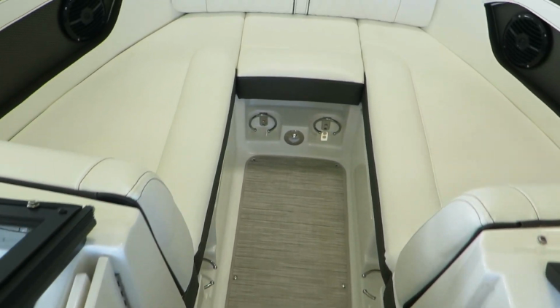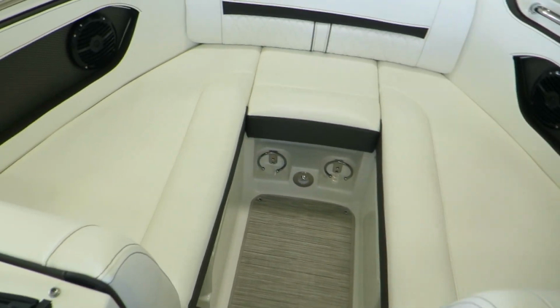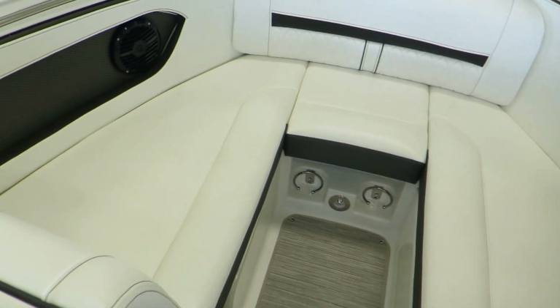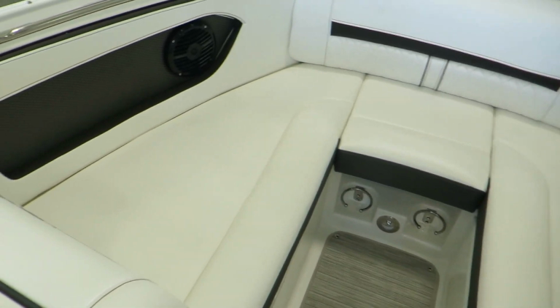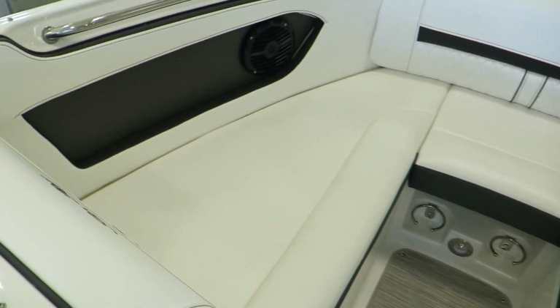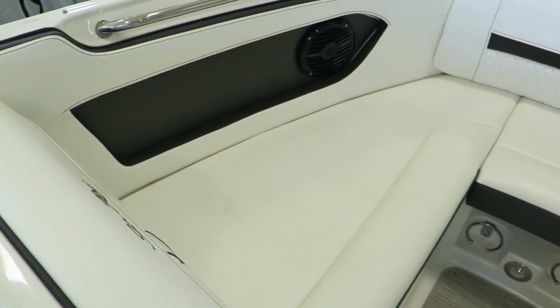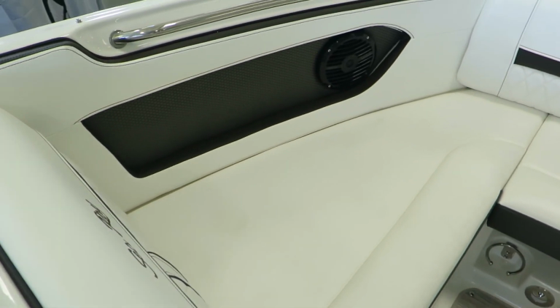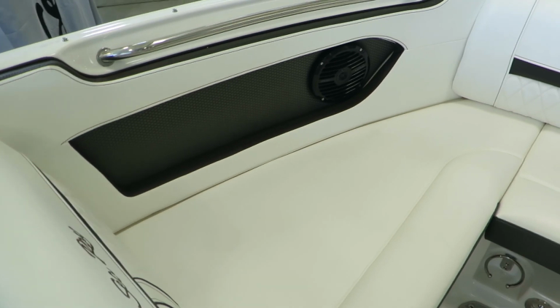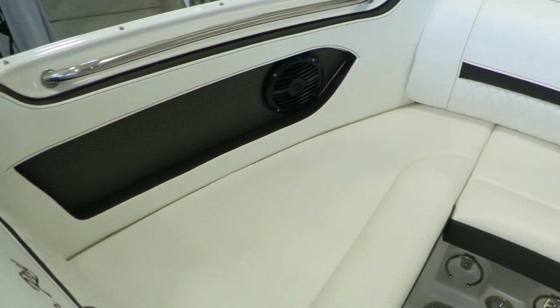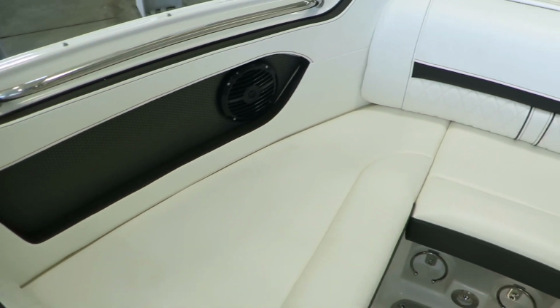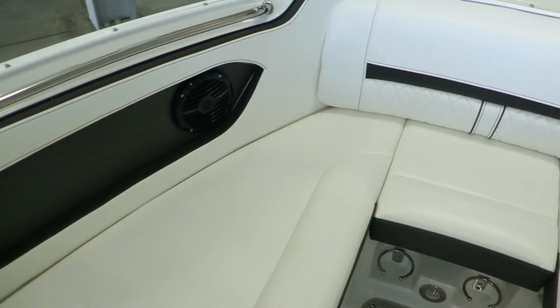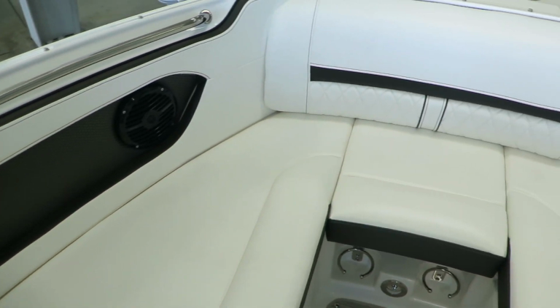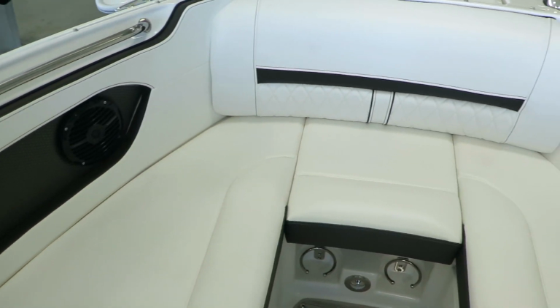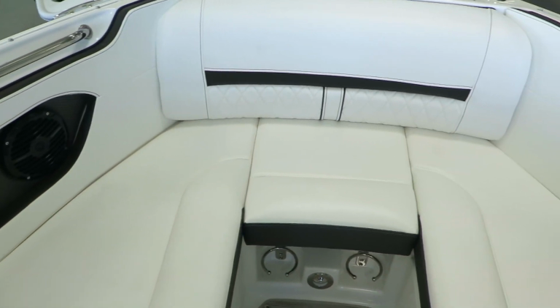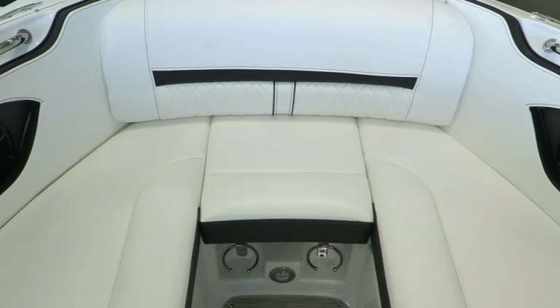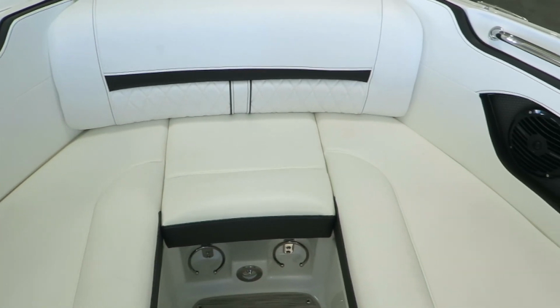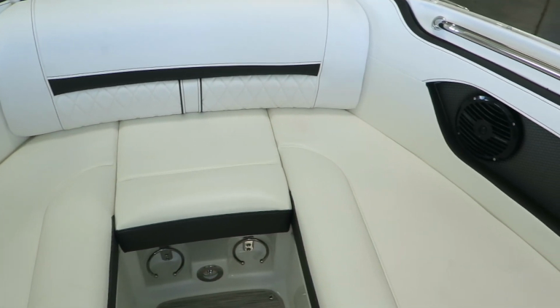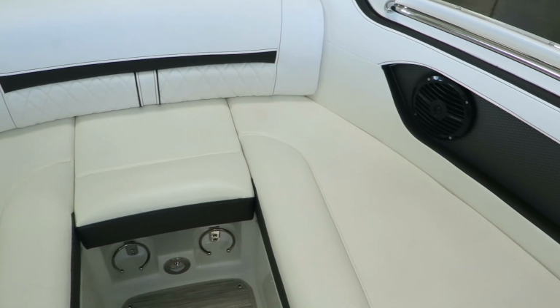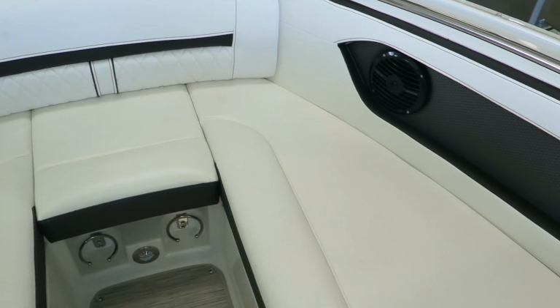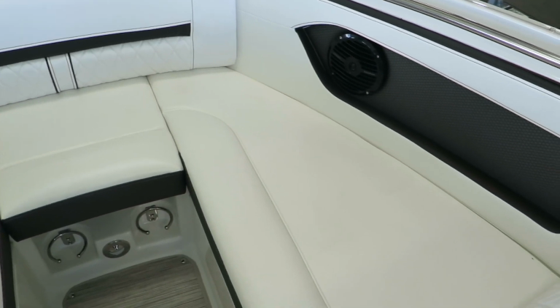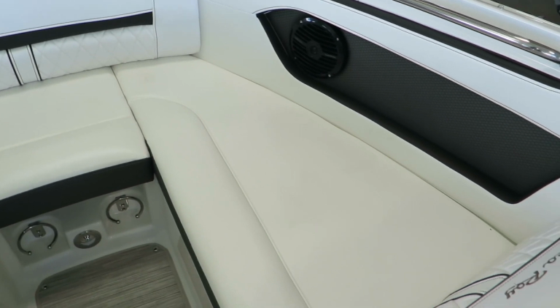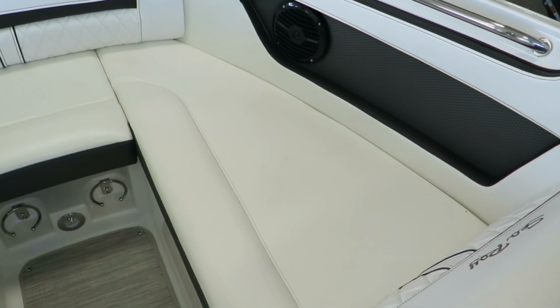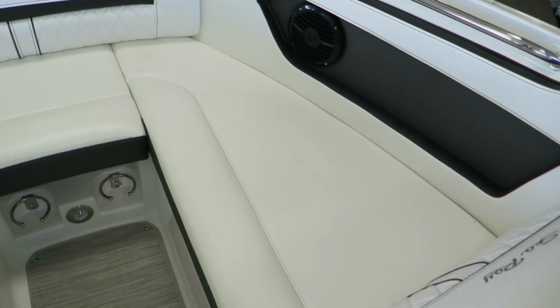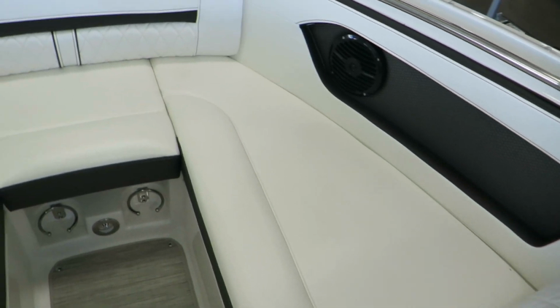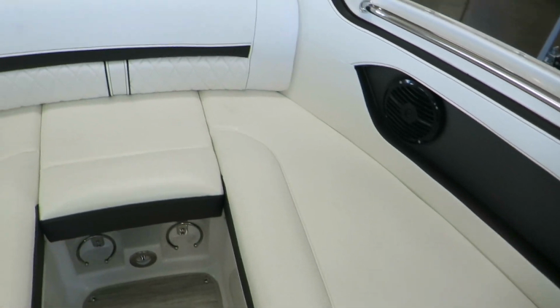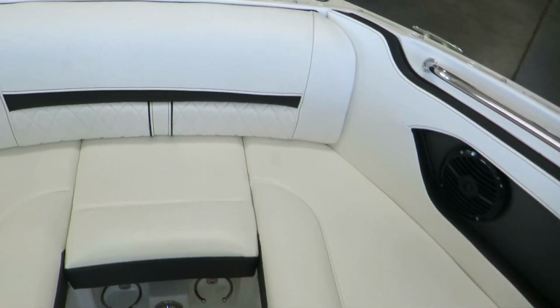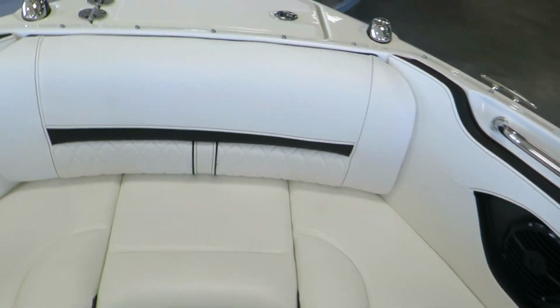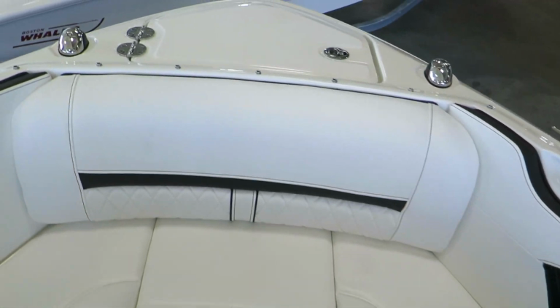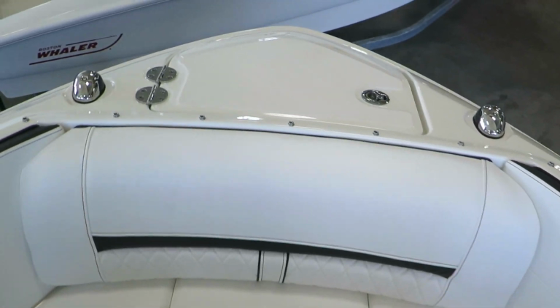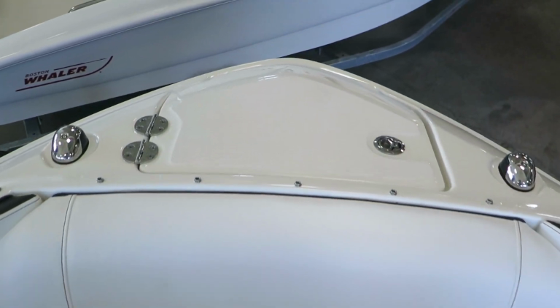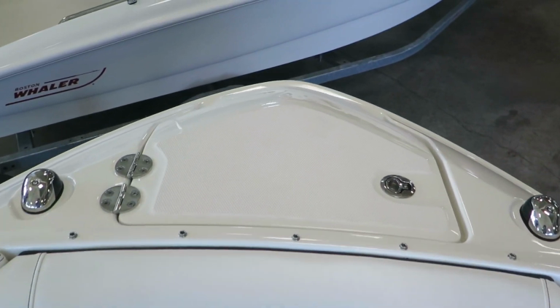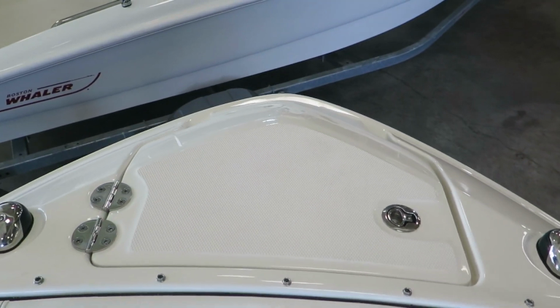Here in the bow, again very comfortable cushions and upholstery, speakers, cup holders, and a spot here for your anchor.